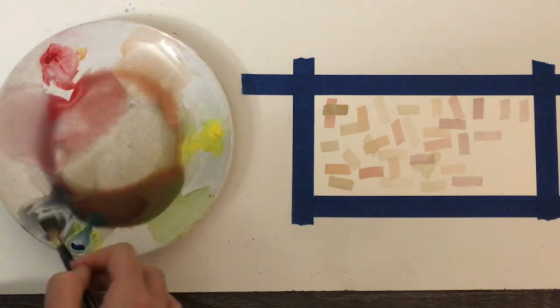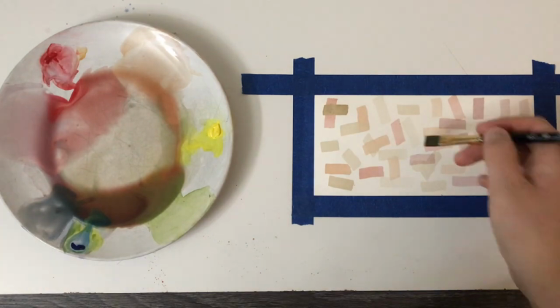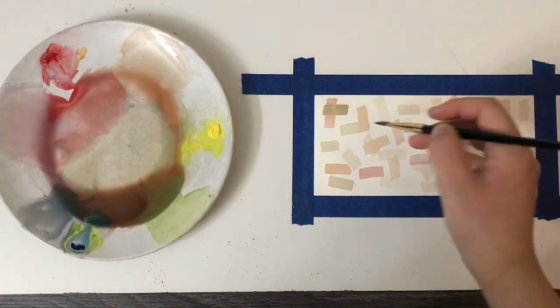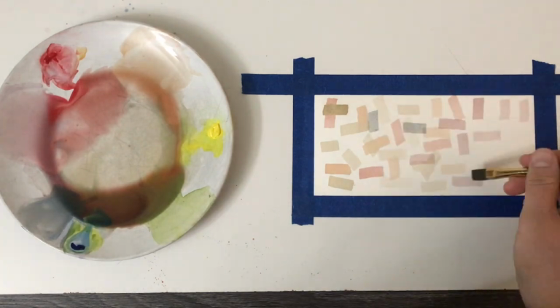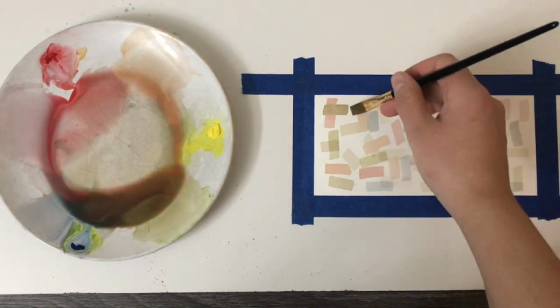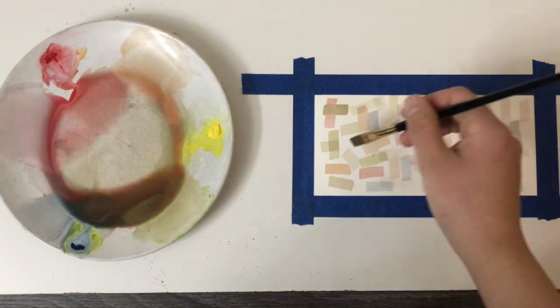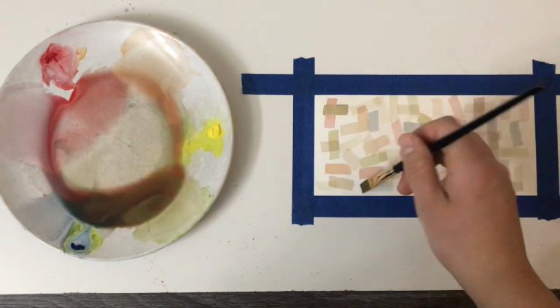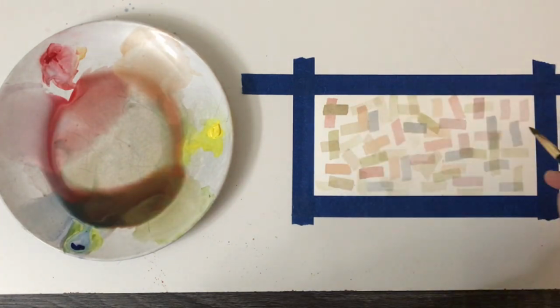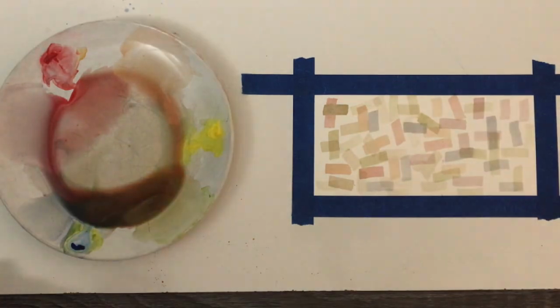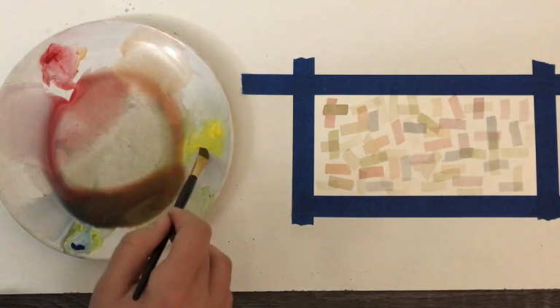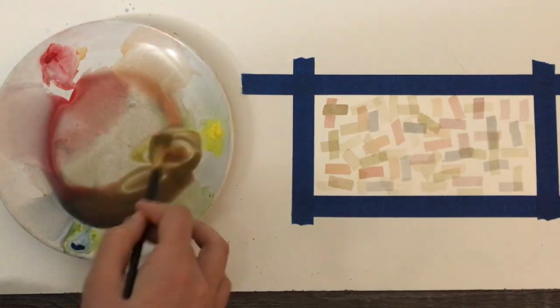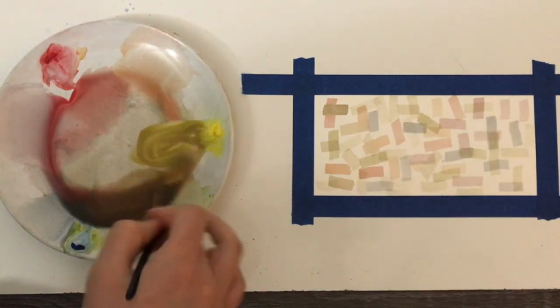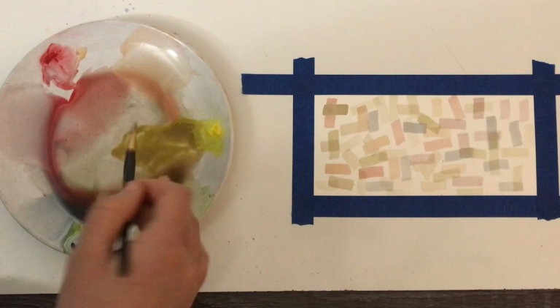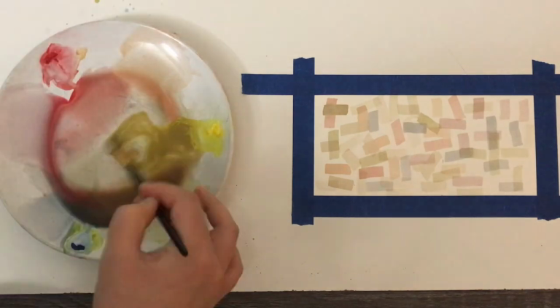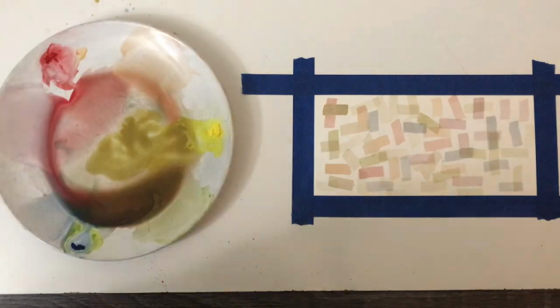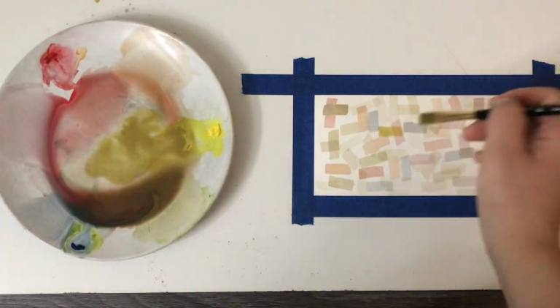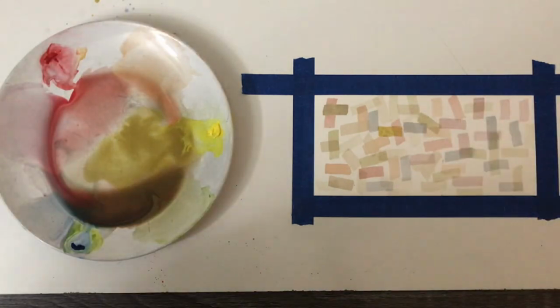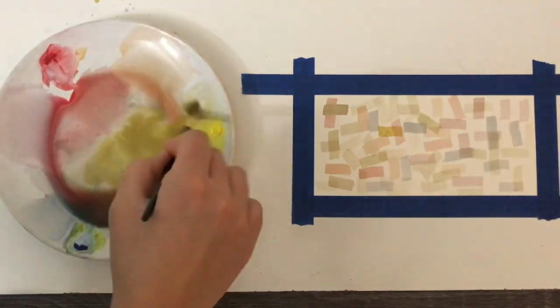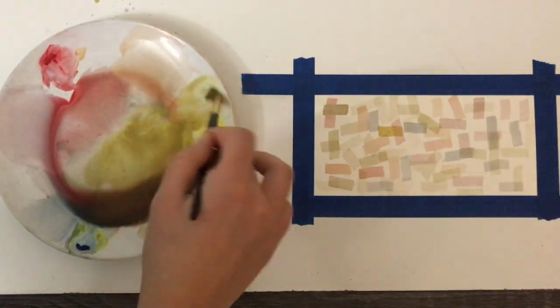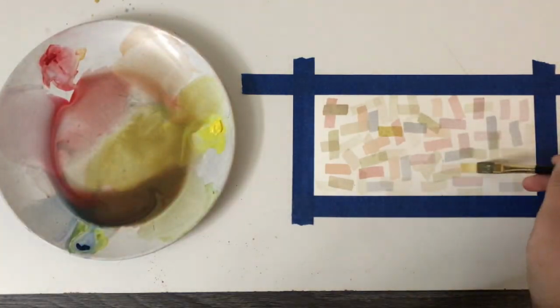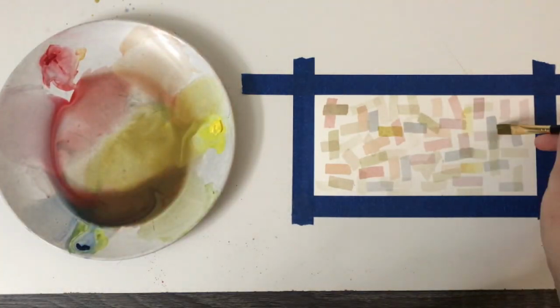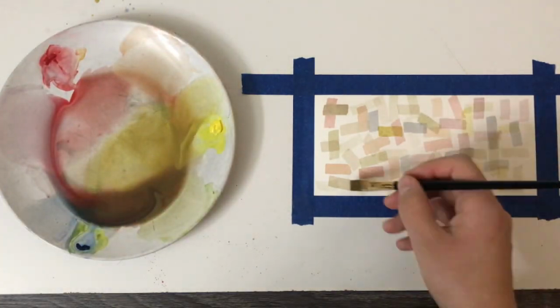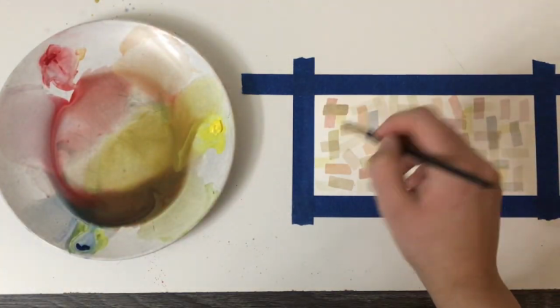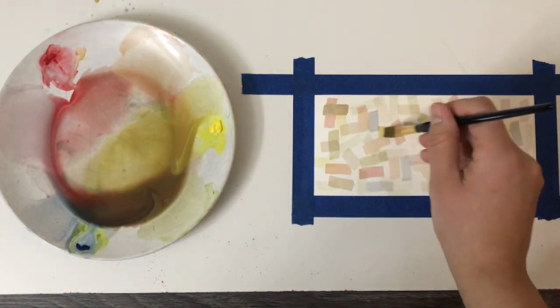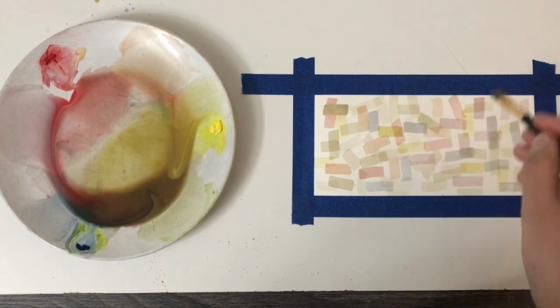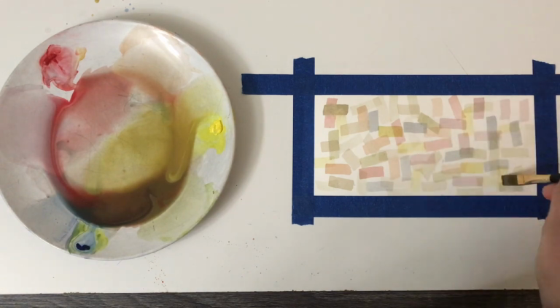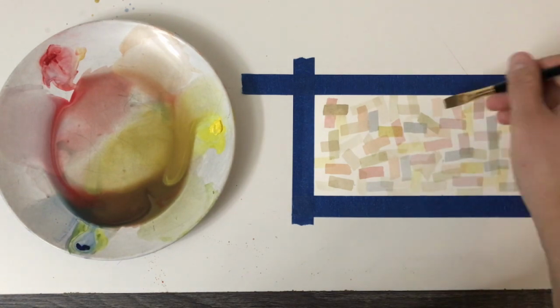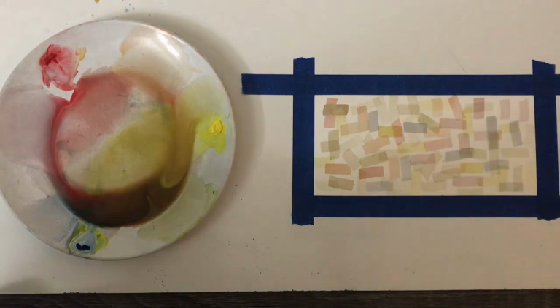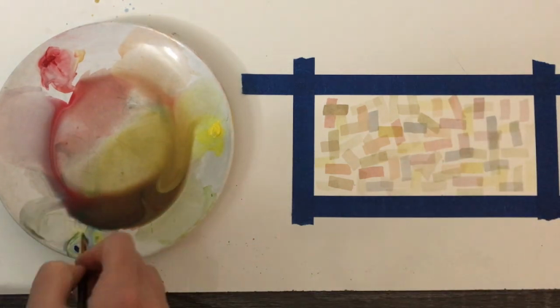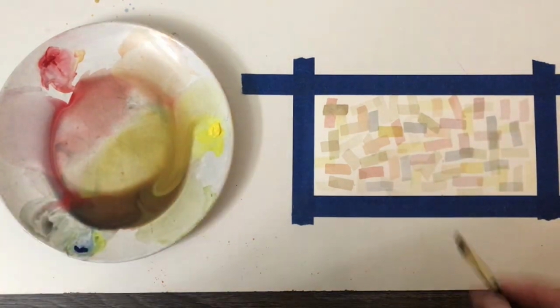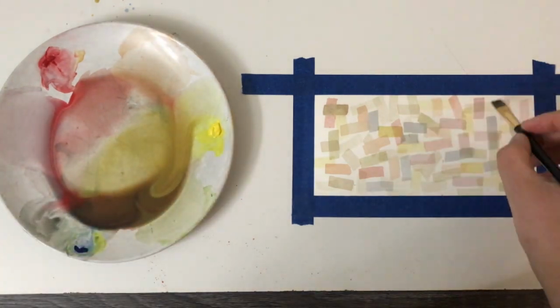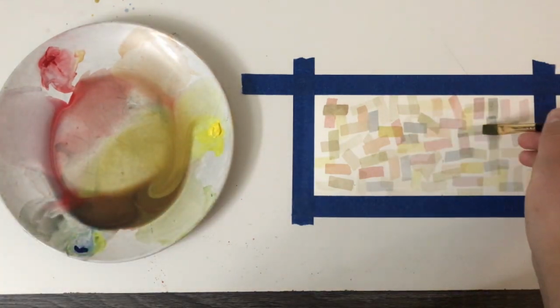I will do this technique with all the colors I have created. I am both adding water to my colors as well as removing paint to create the transparent effect. With watercolor it's always important to remember that the white of the paper plays a big role in how your colors will look.